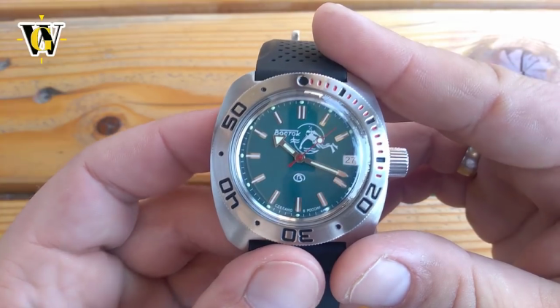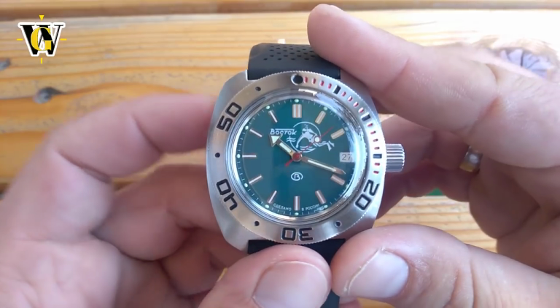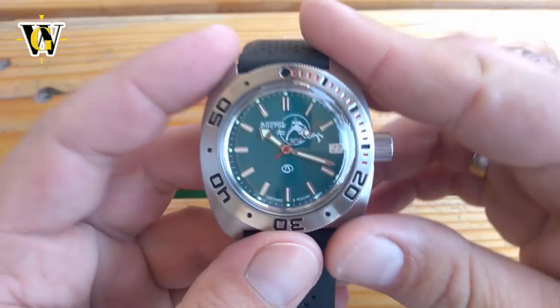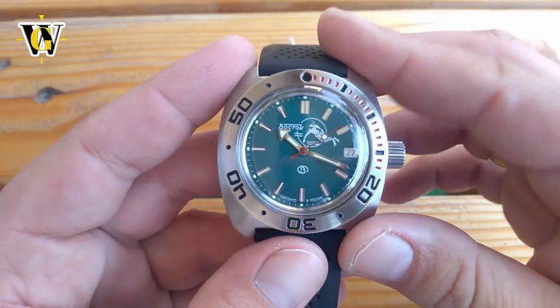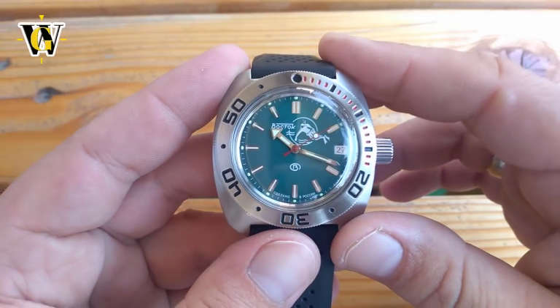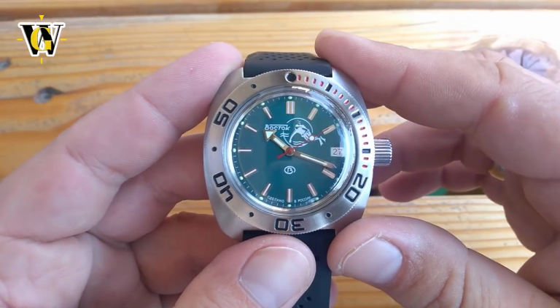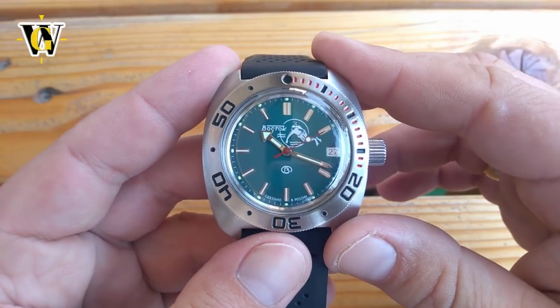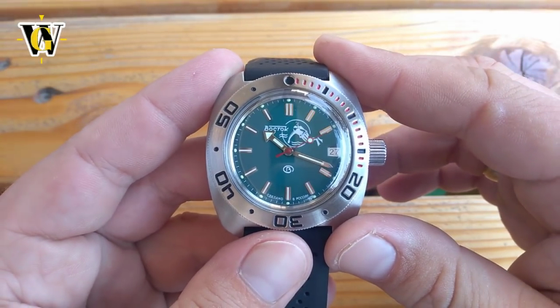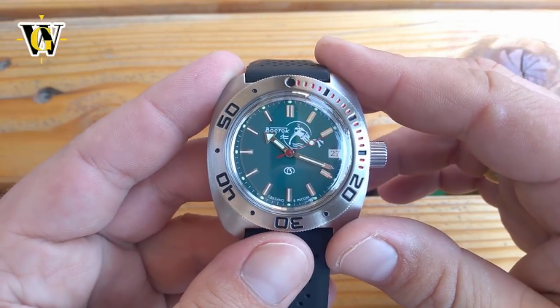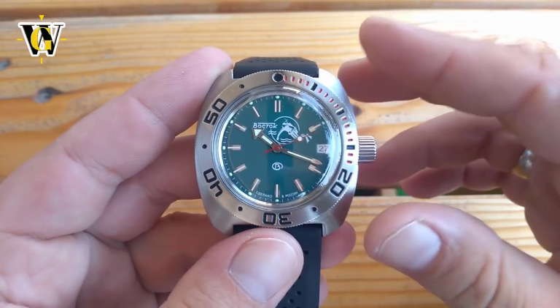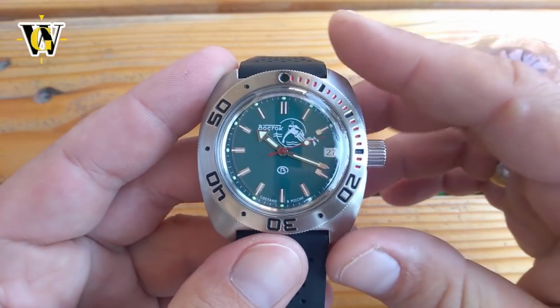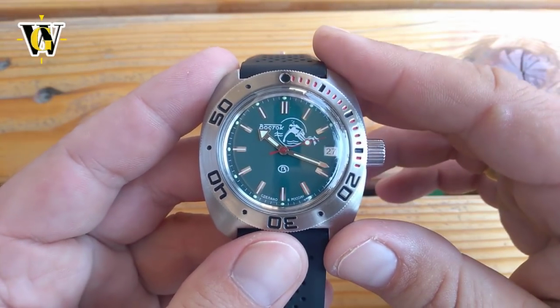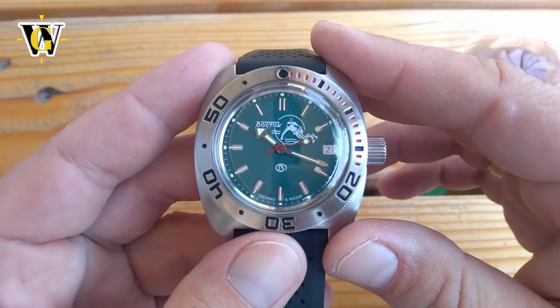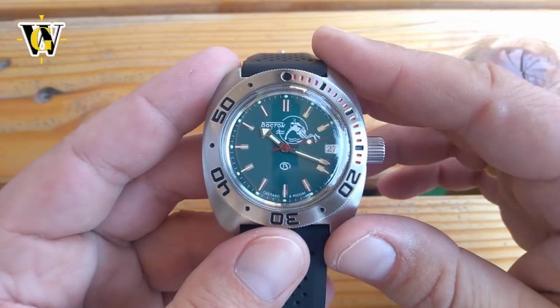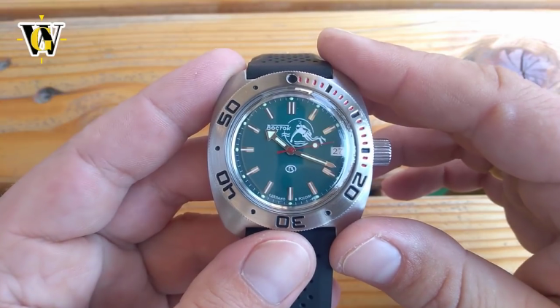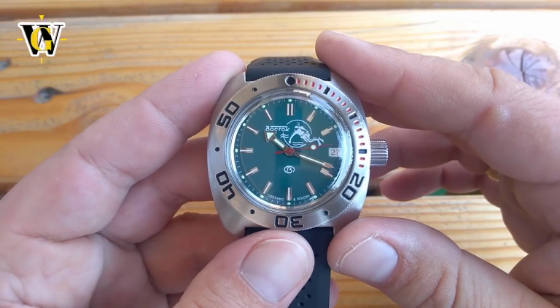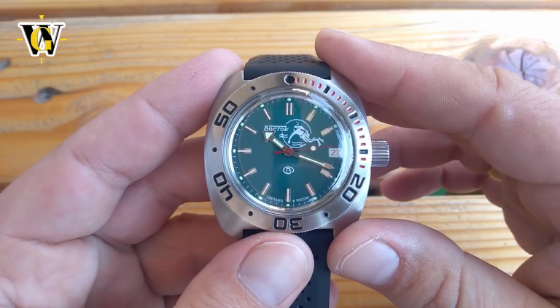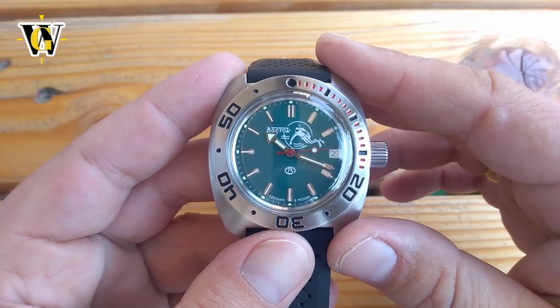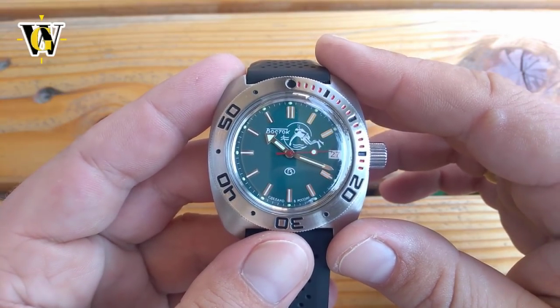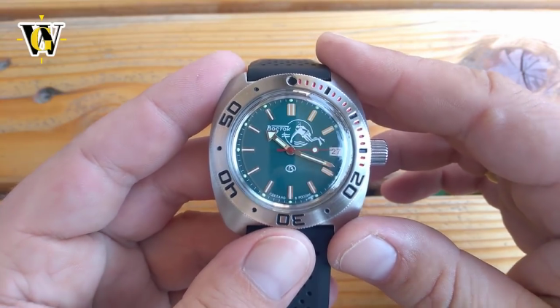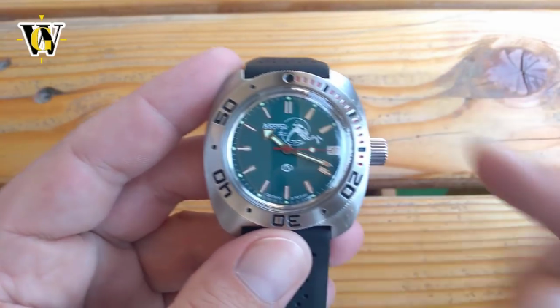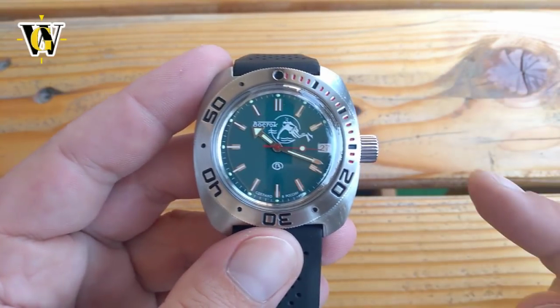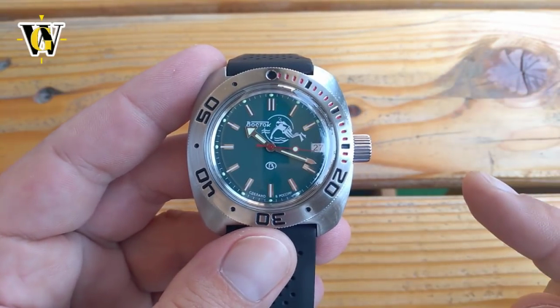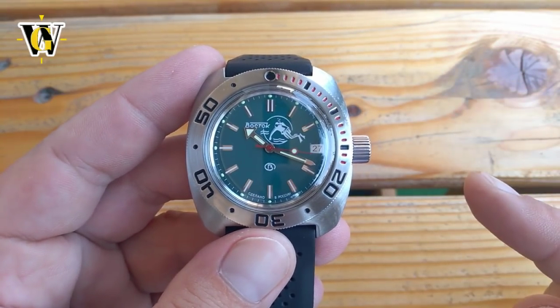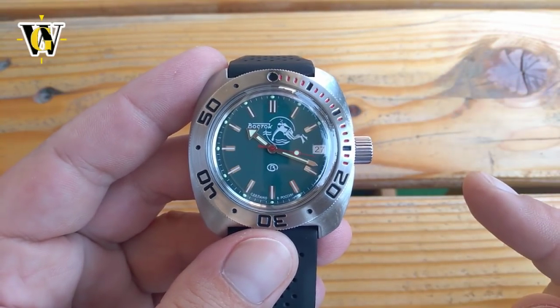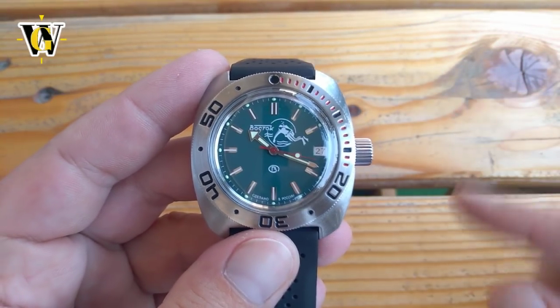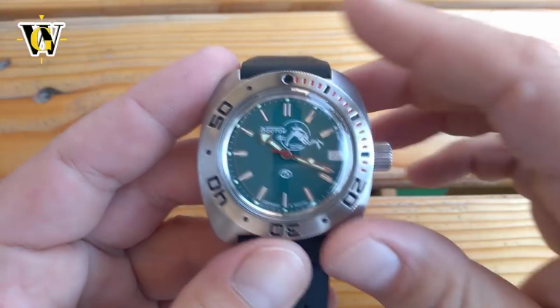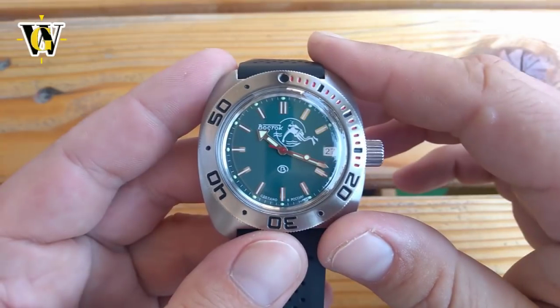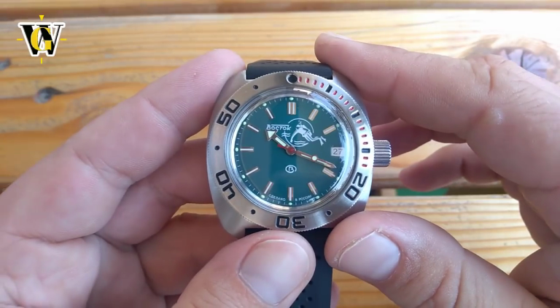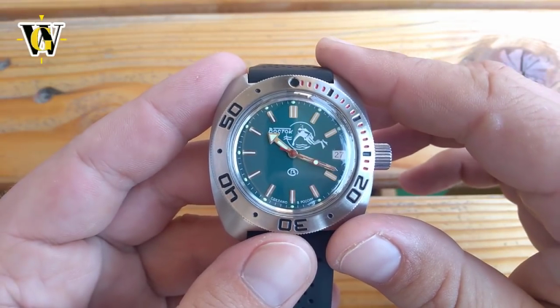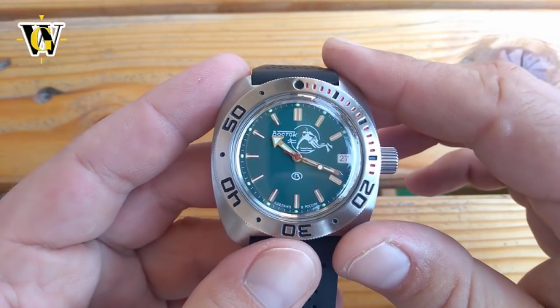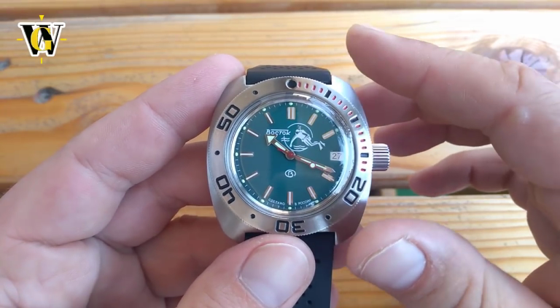Anyways, that's it for today, so thank you for watching. I hope you liked the video and find it useful. If you did, please like and subscribe by pressing this button right here. And until the next video, bye!